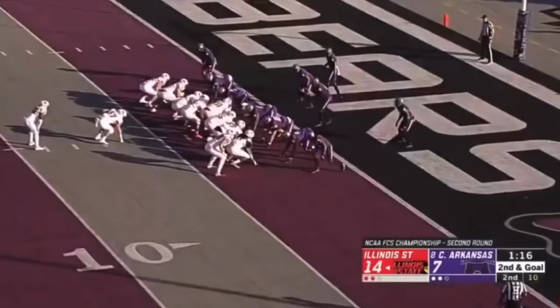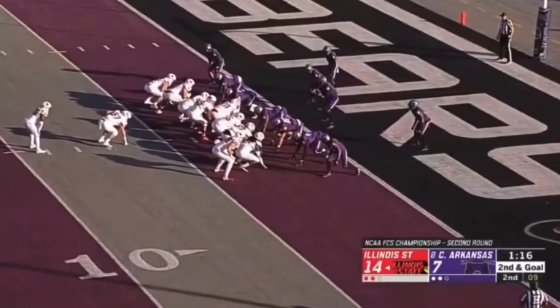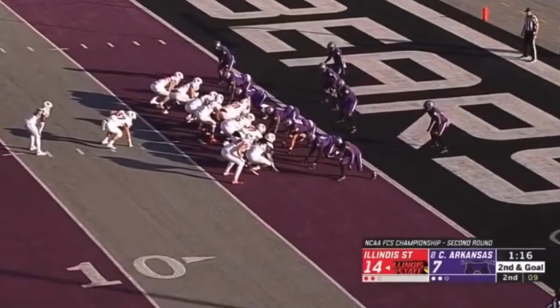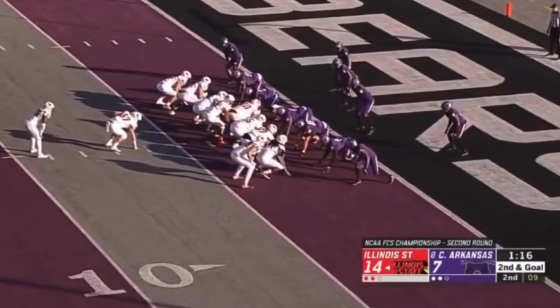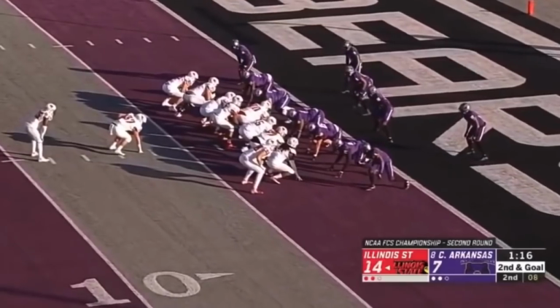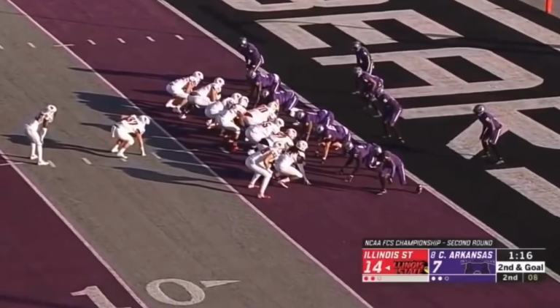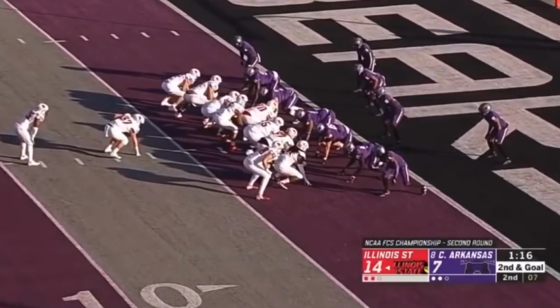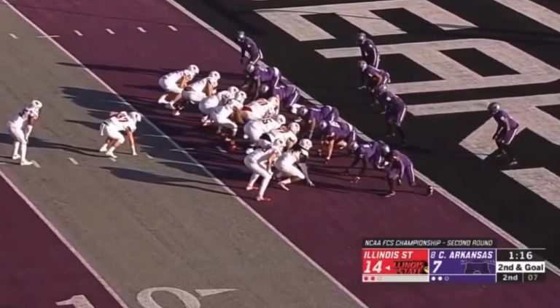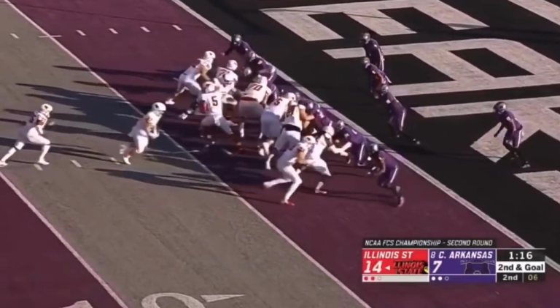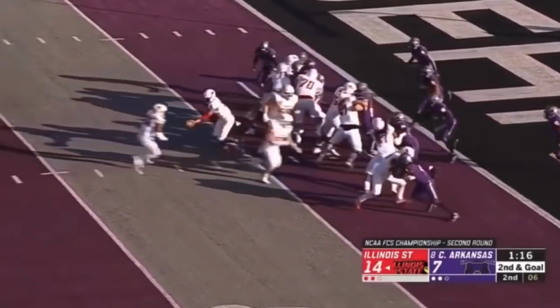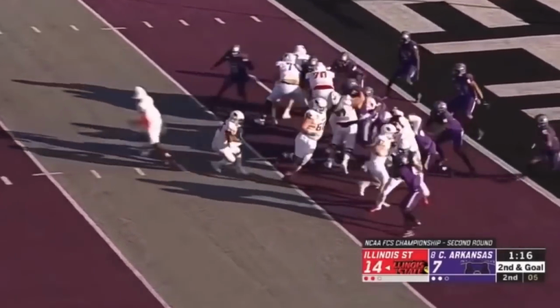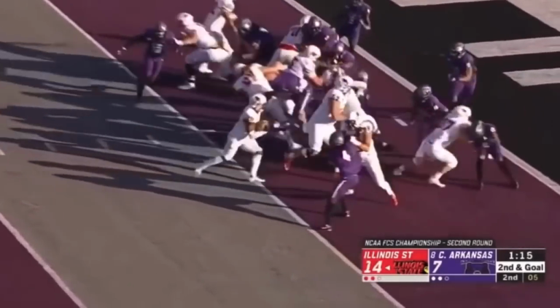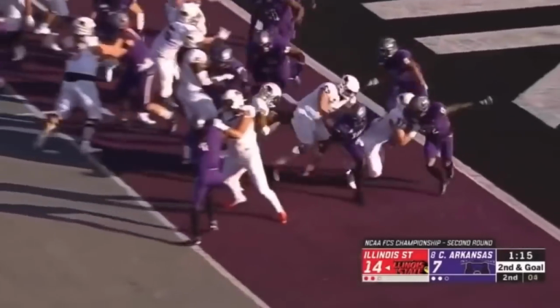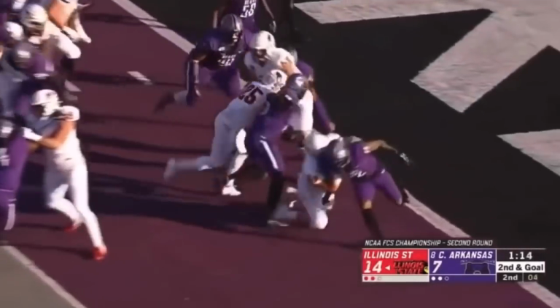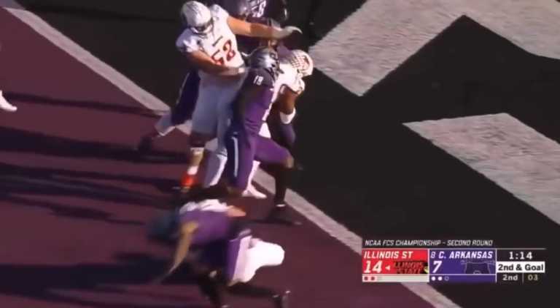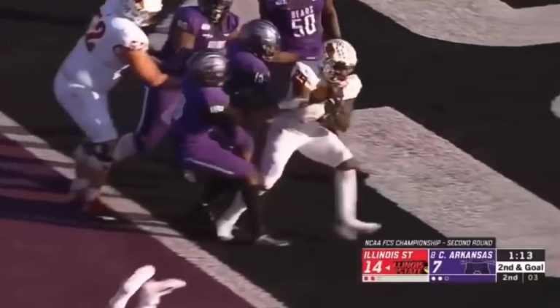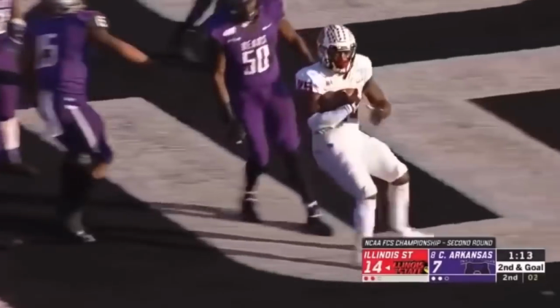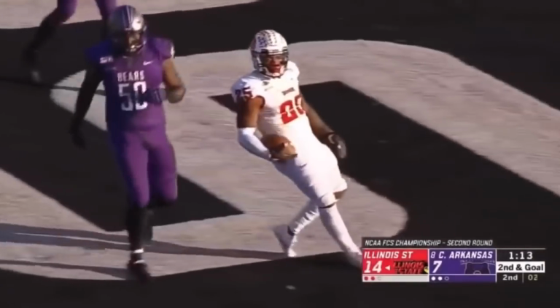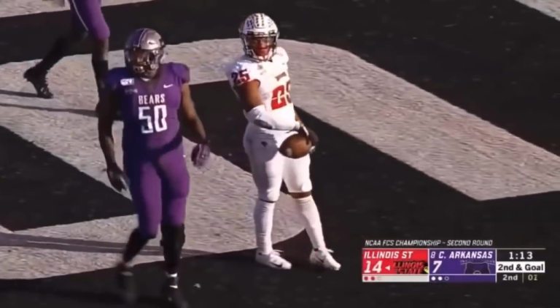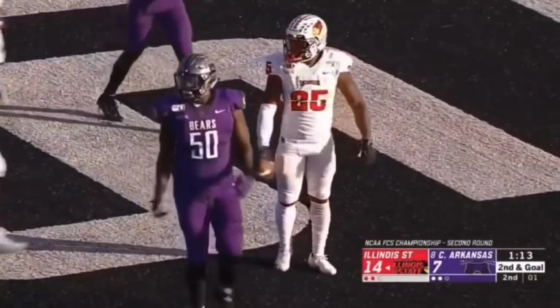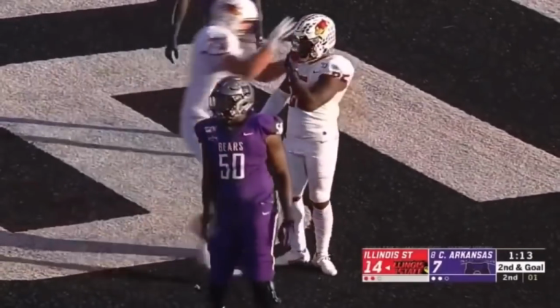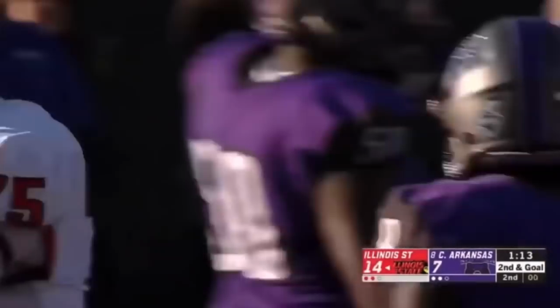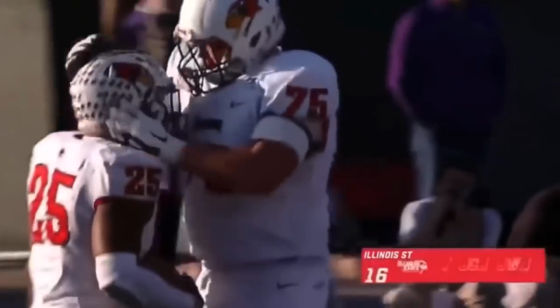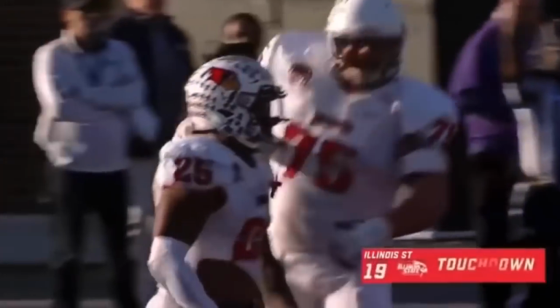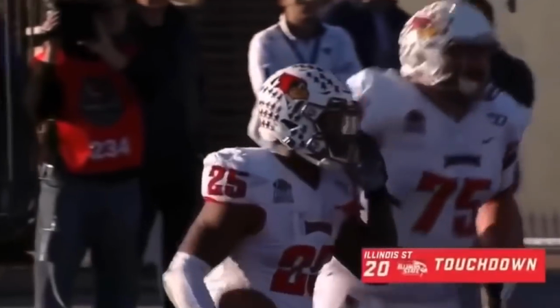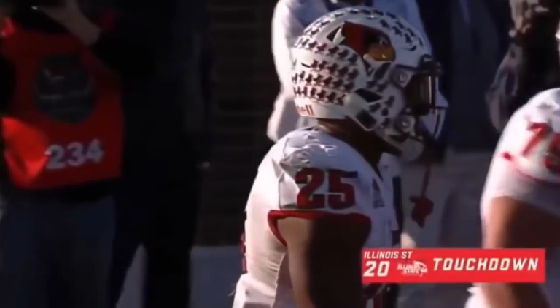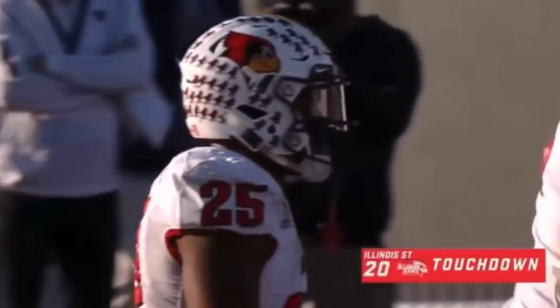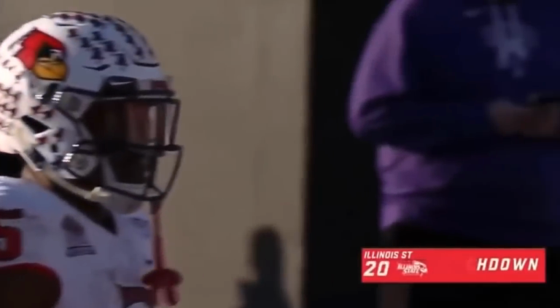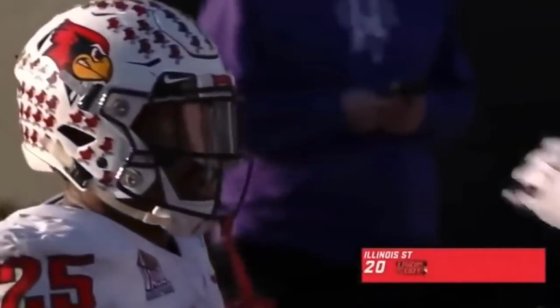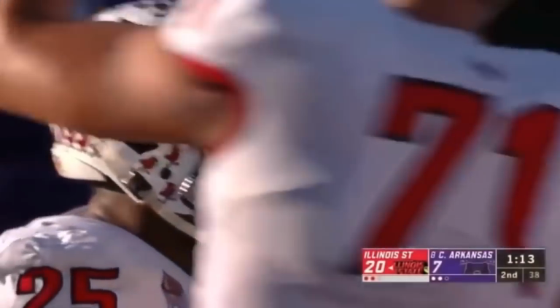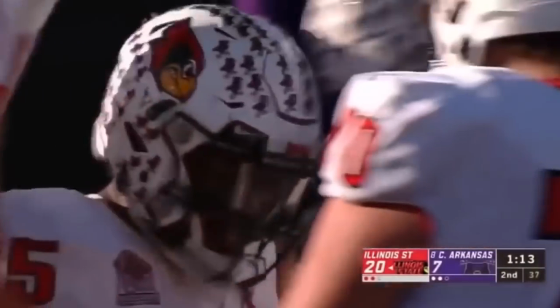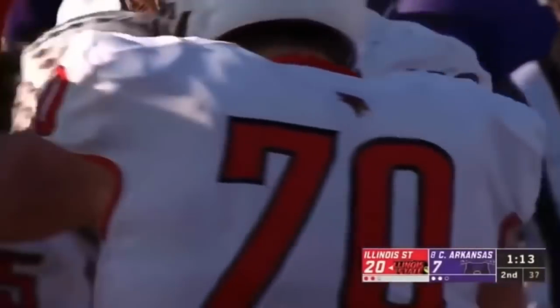He's getting yards, just not falling down when he gets hit. He runs through arm tackles. Second down, another carry, and another touchdown! Robinson picking and choosing, and Illinois State gets six right before half.